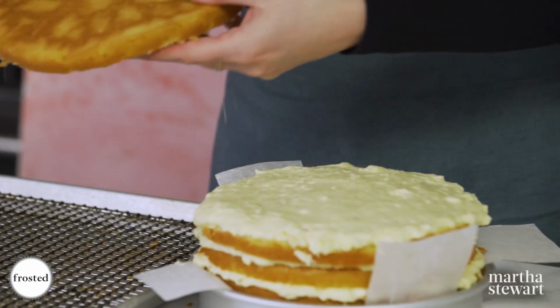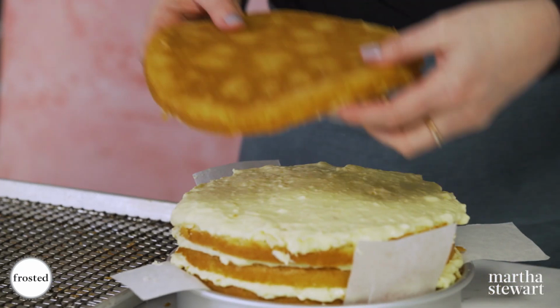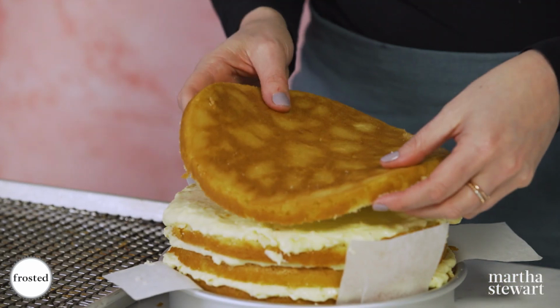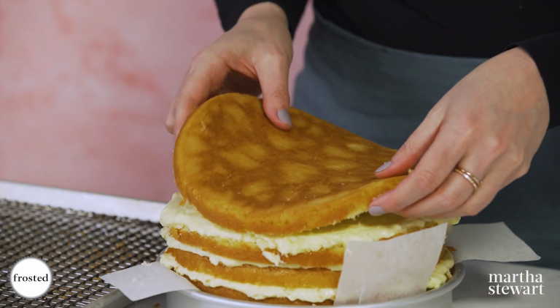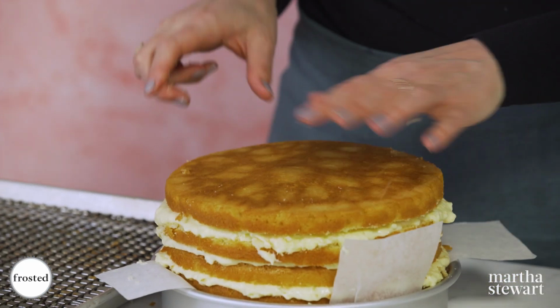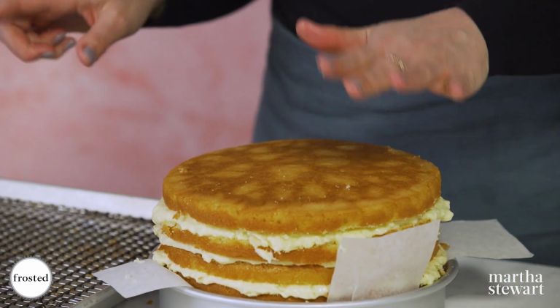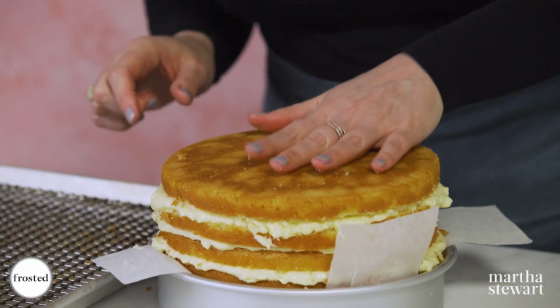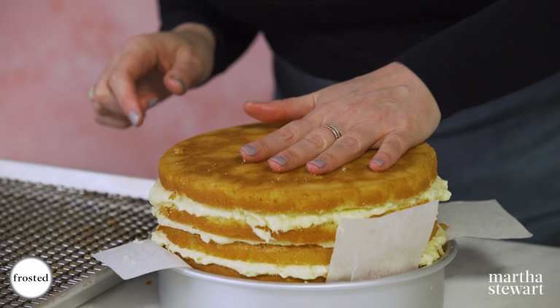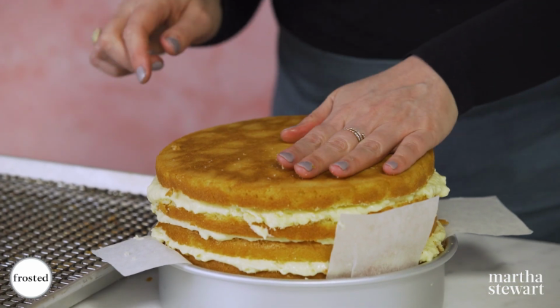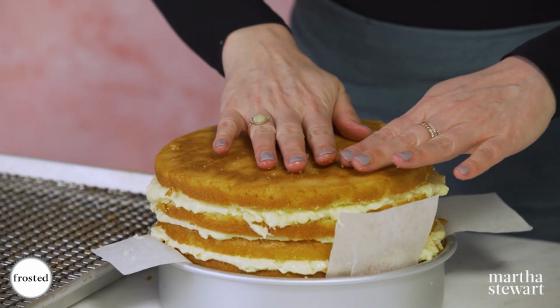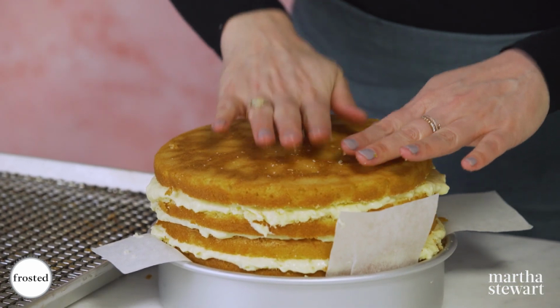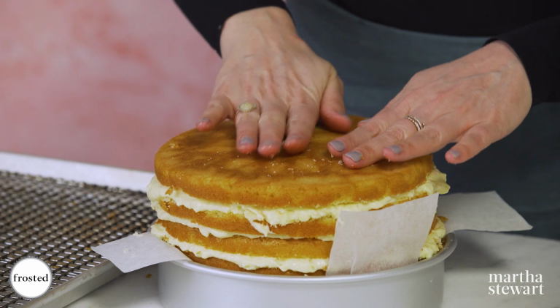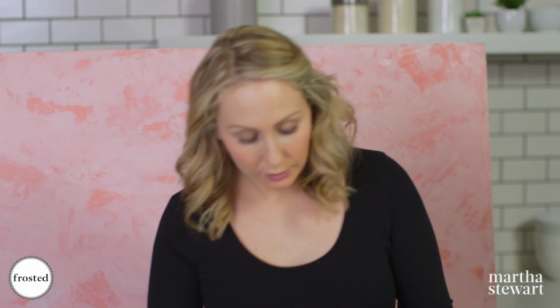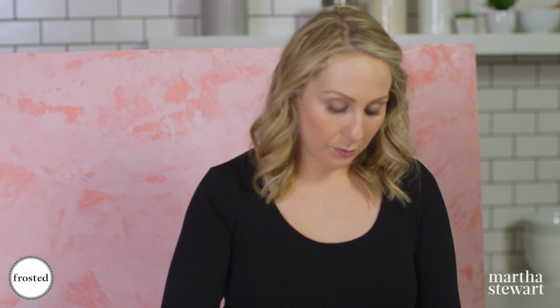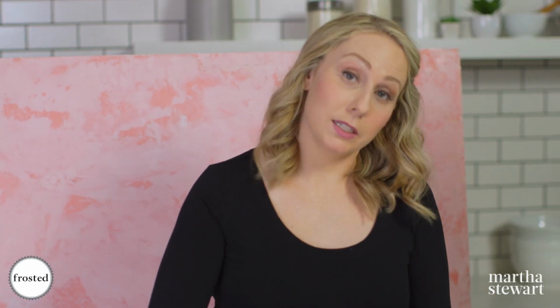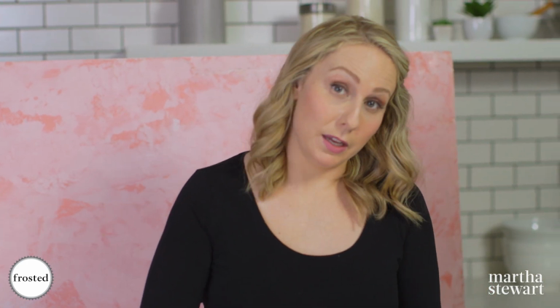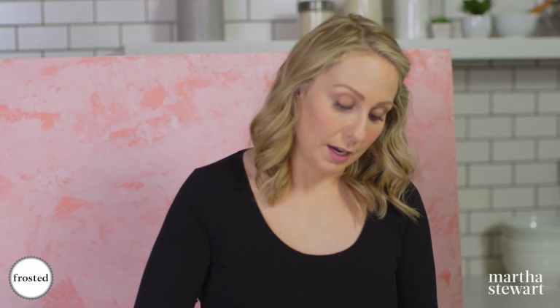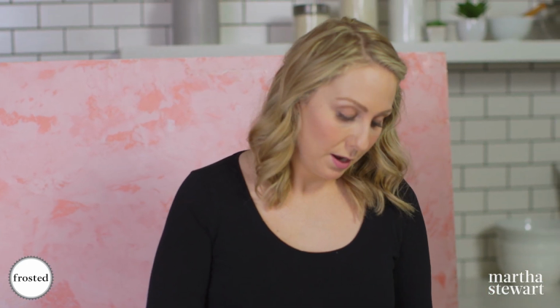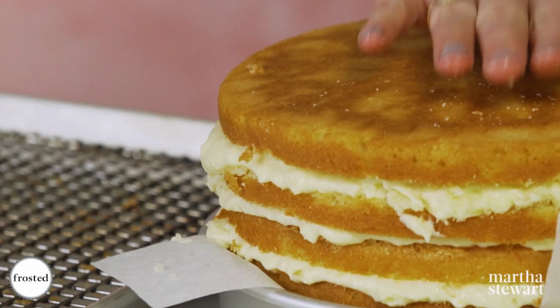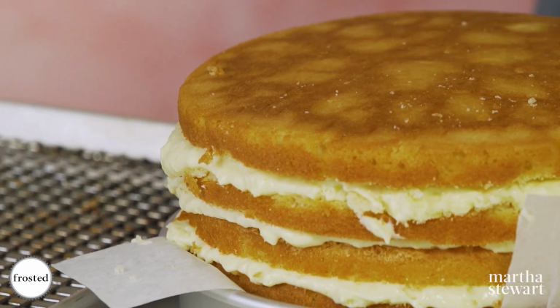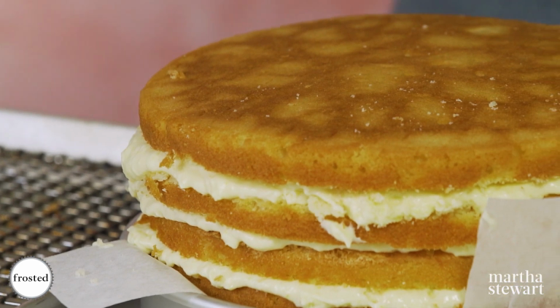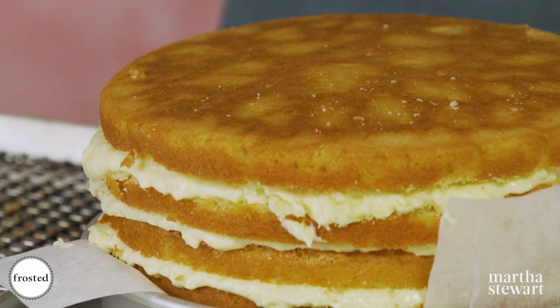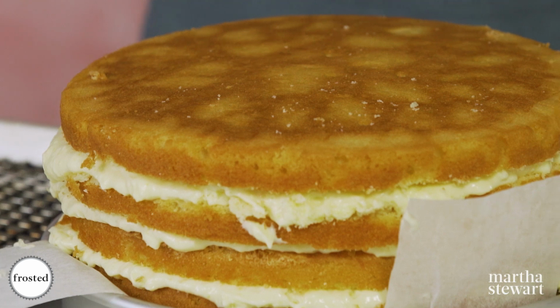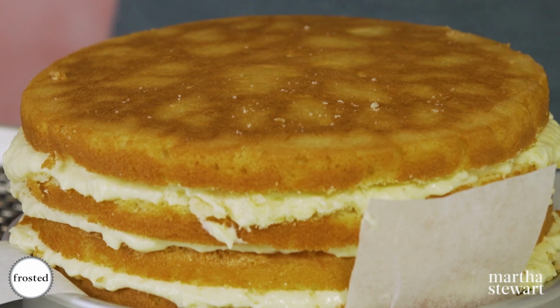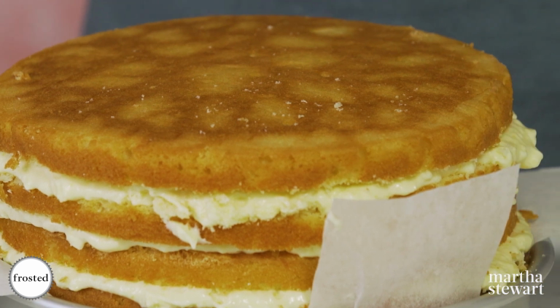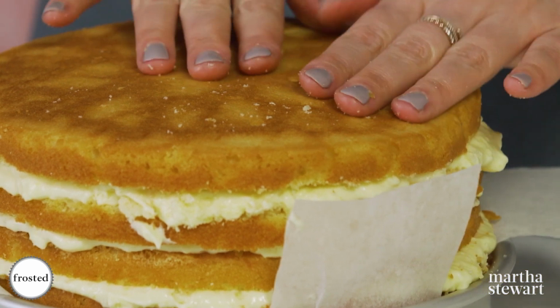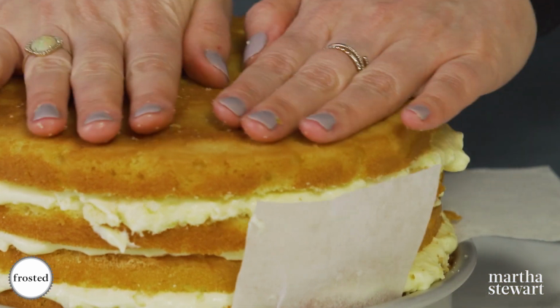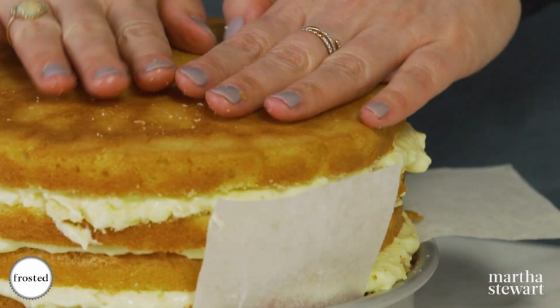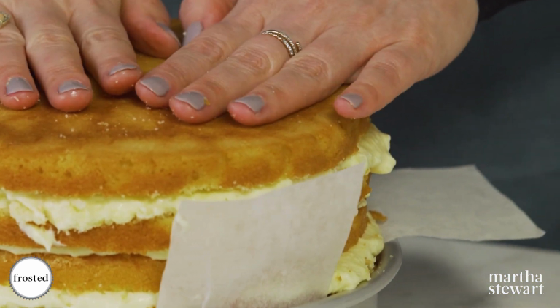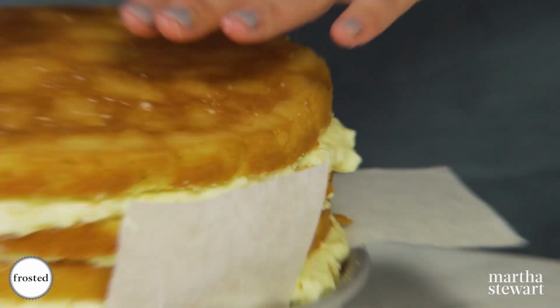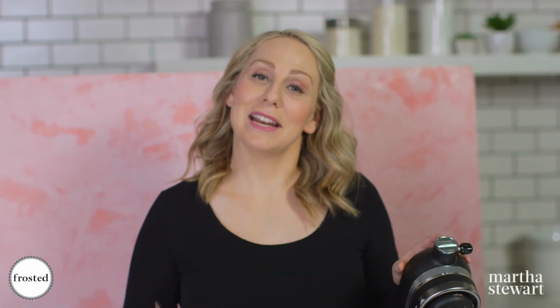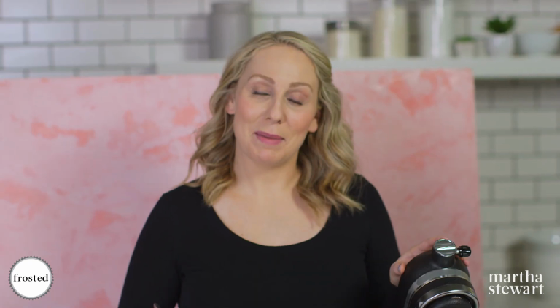Last layer goes on upside down so we have a nice flat edge — just press it slightly to set it. This gets chilled in the fridge until it's completely set, at least four hours.